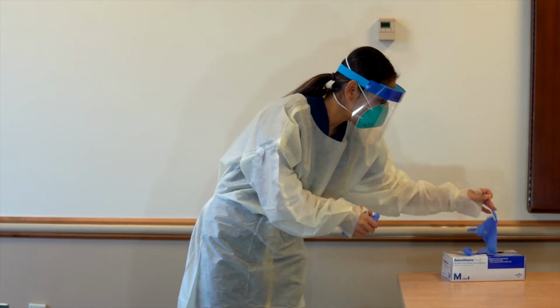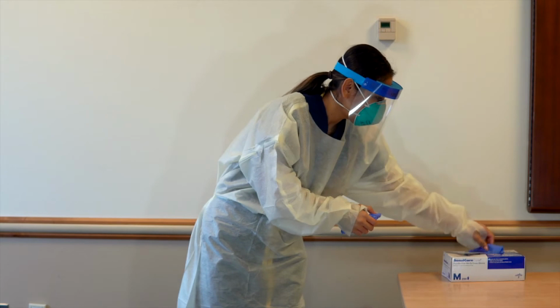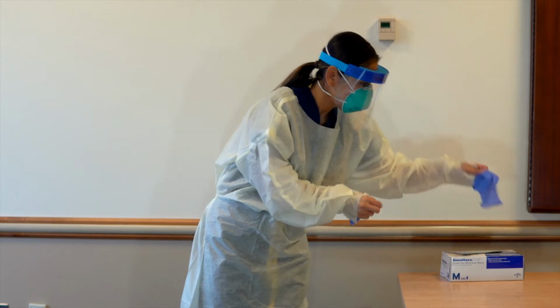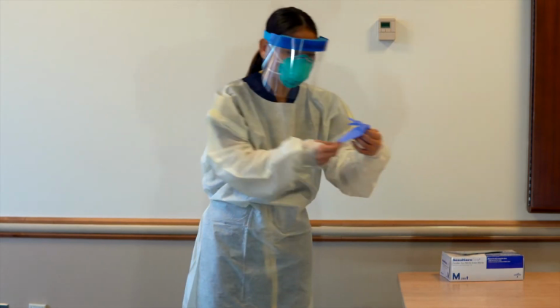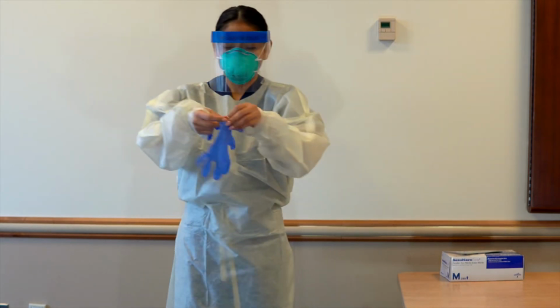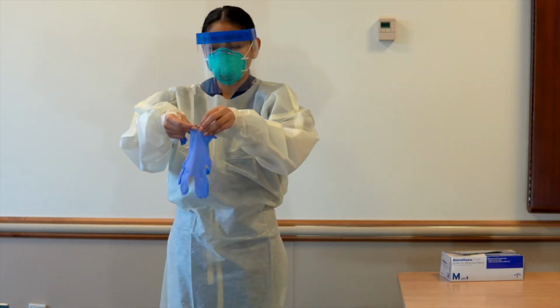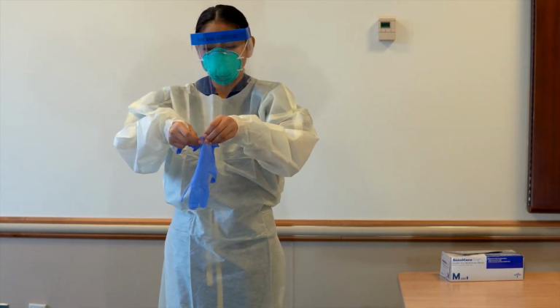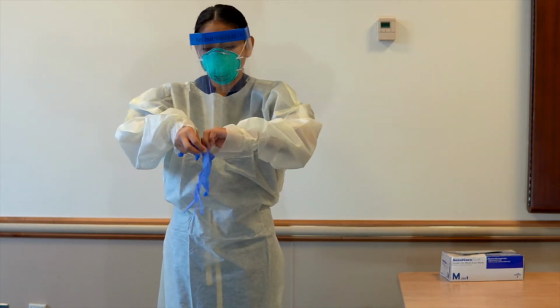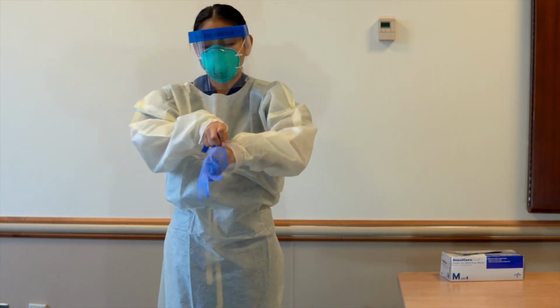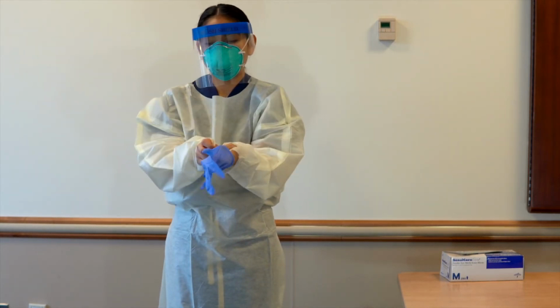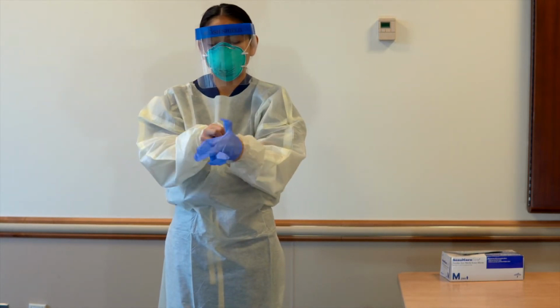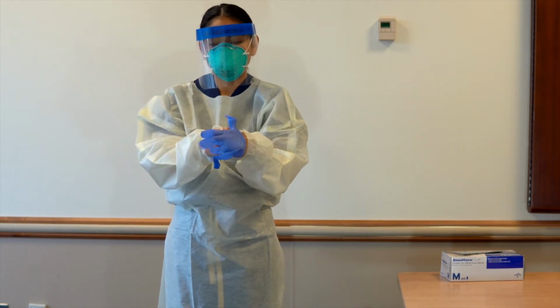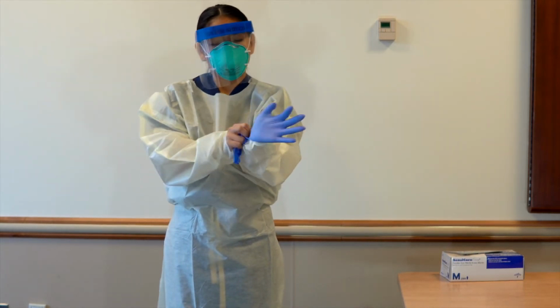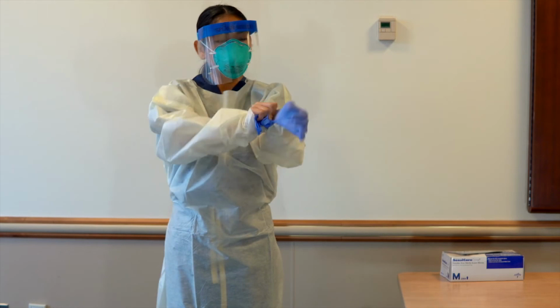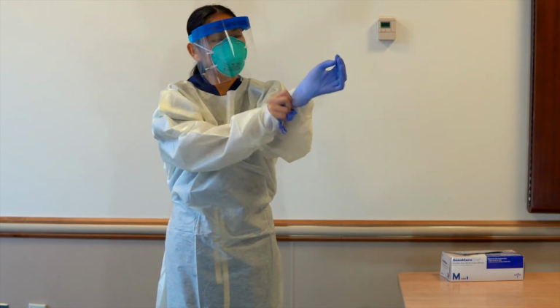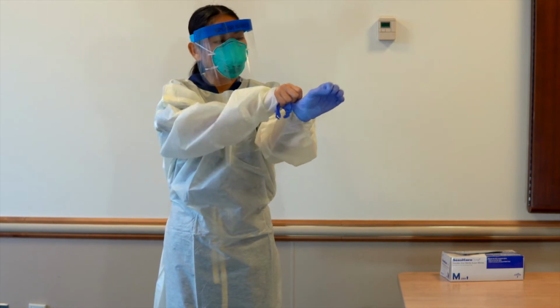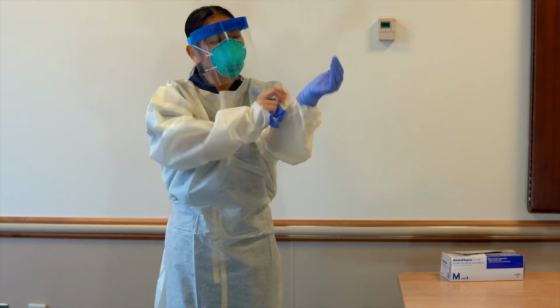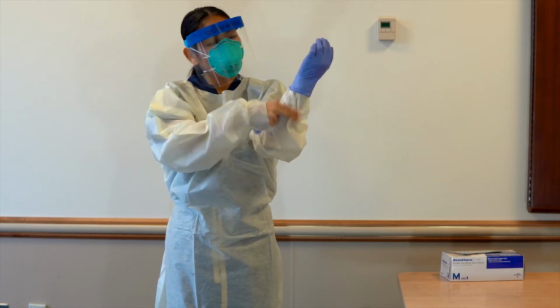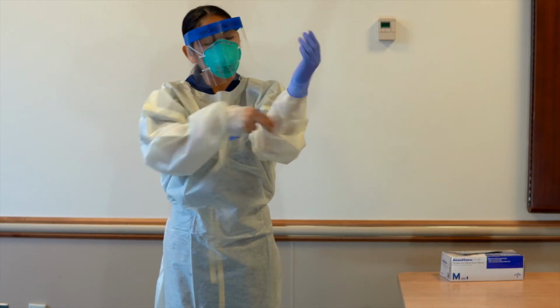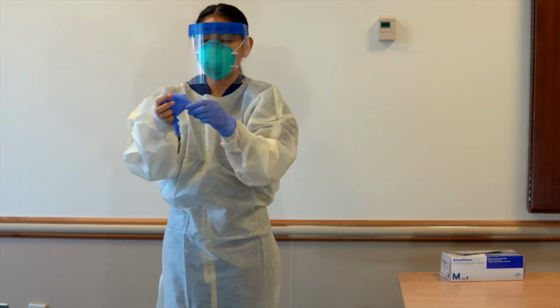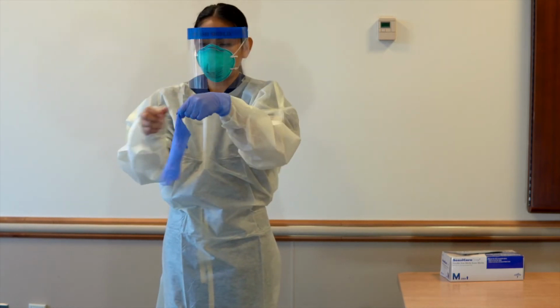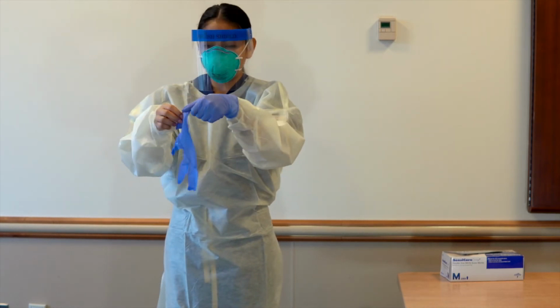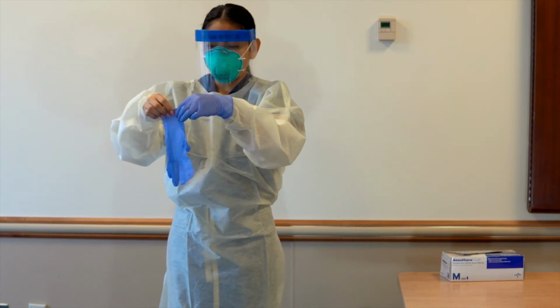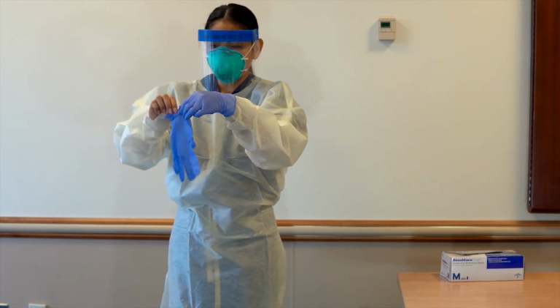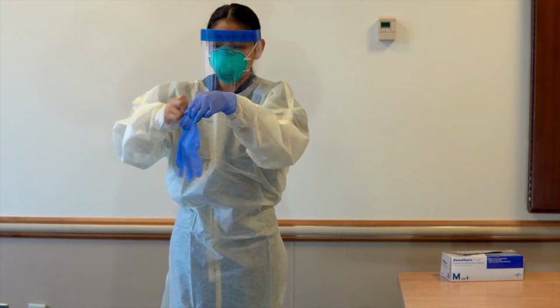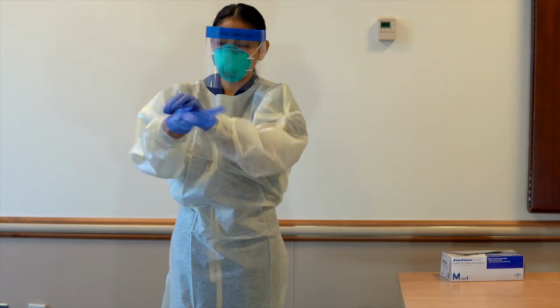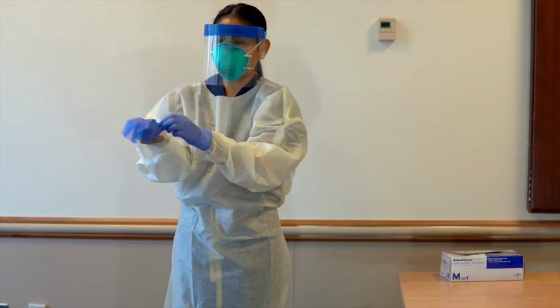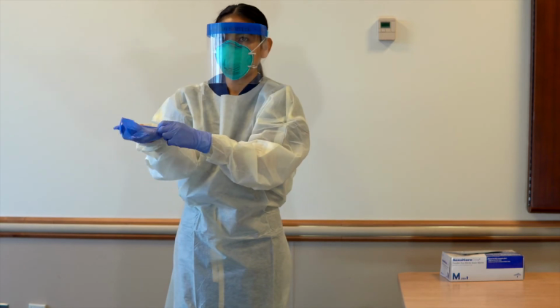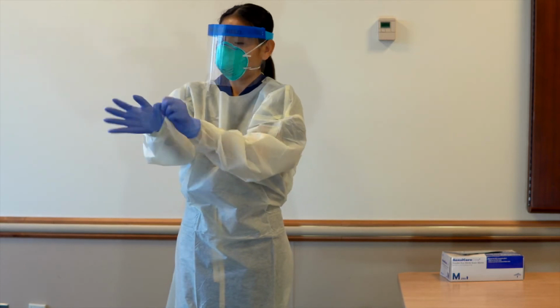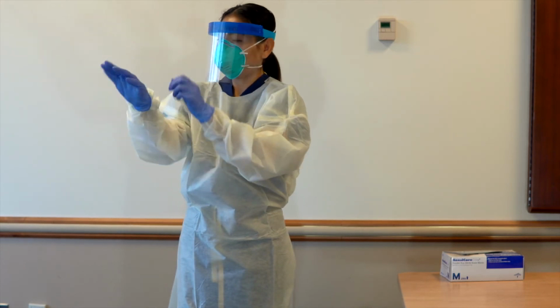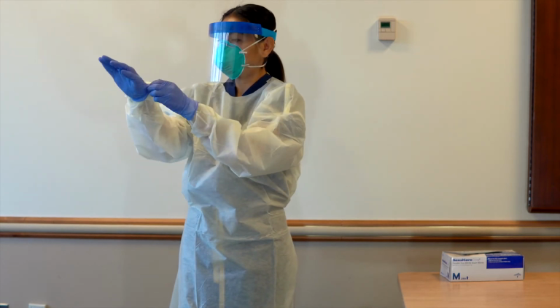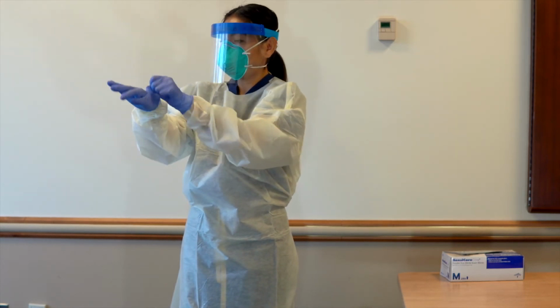Don gloves. Extend to cover wrist of isolation gown. If extended use of PPE is being practiced, follow the guidance on the extended use of PPE as outlined on the internet.